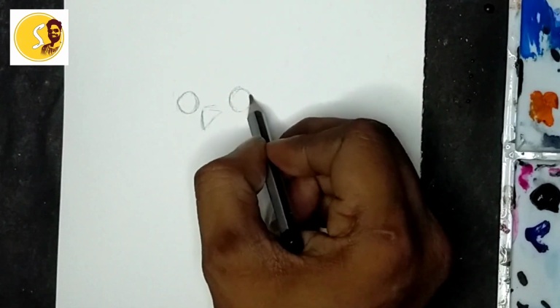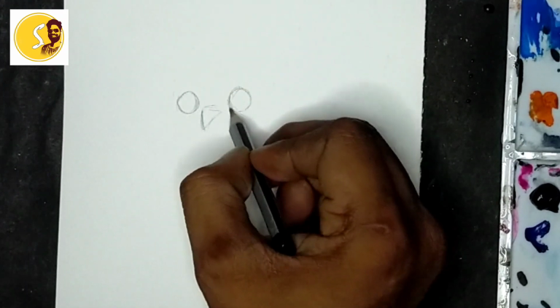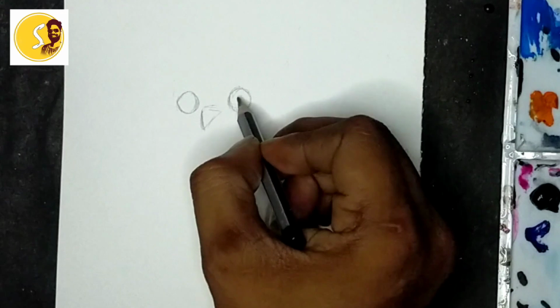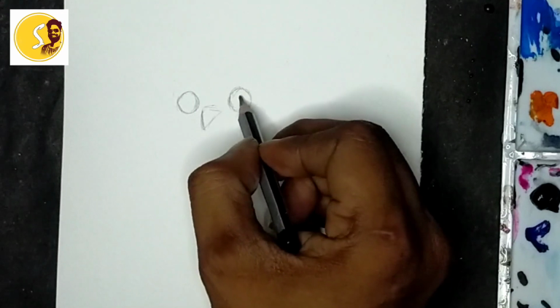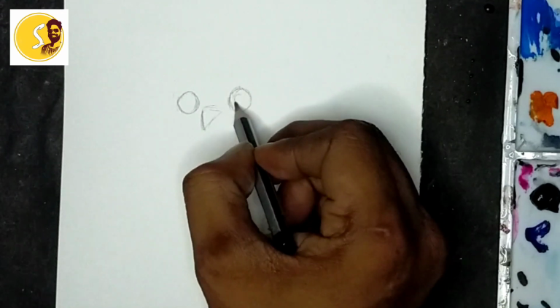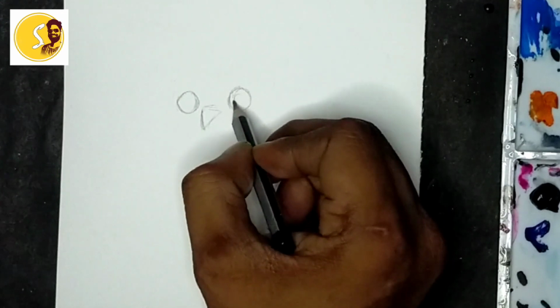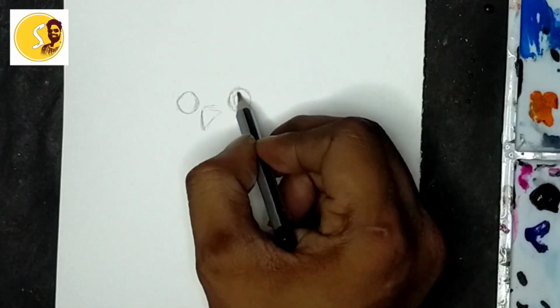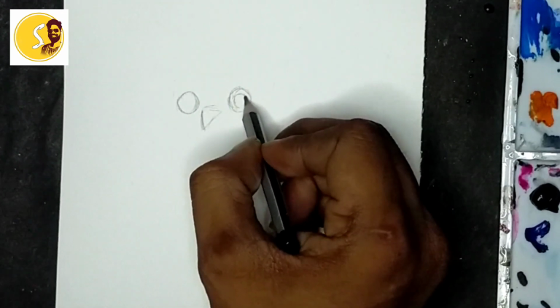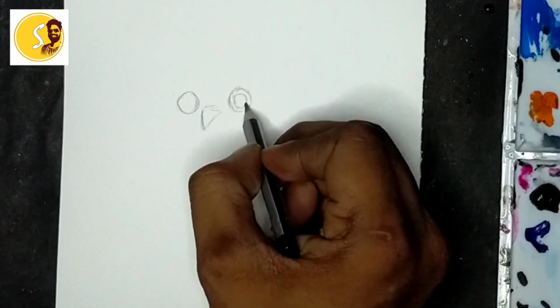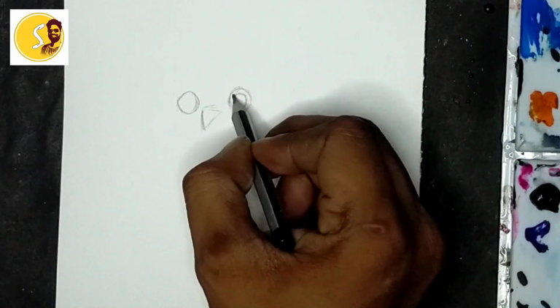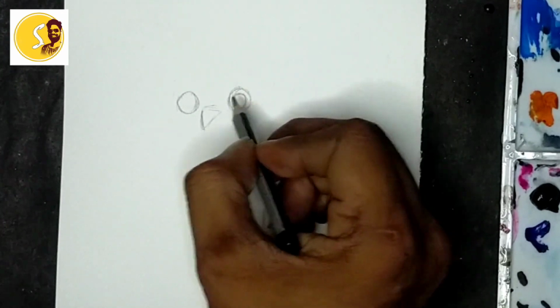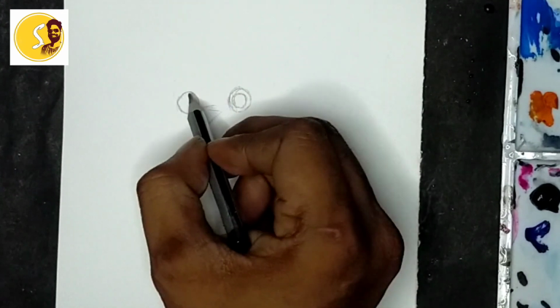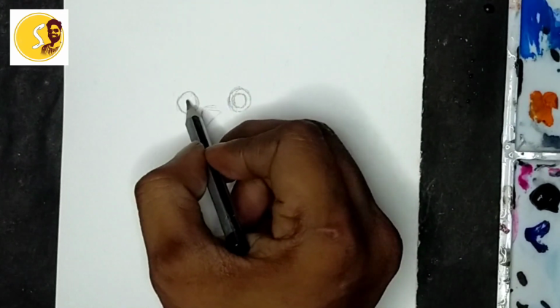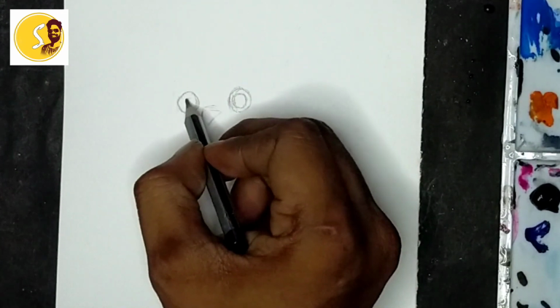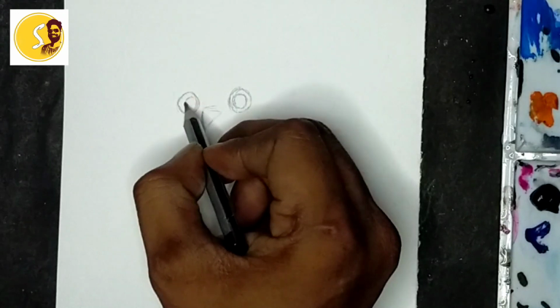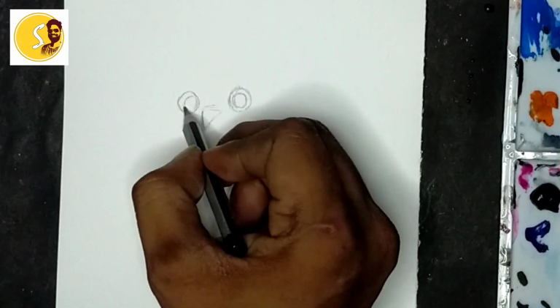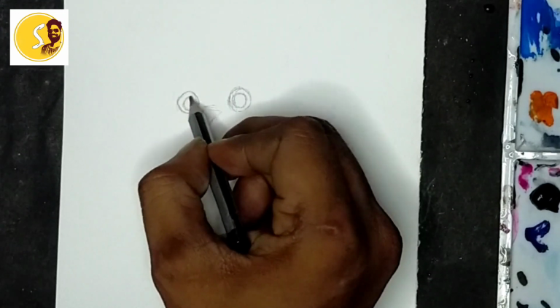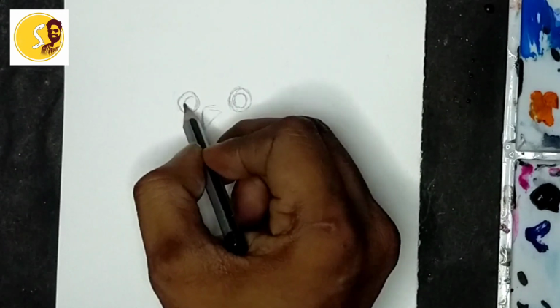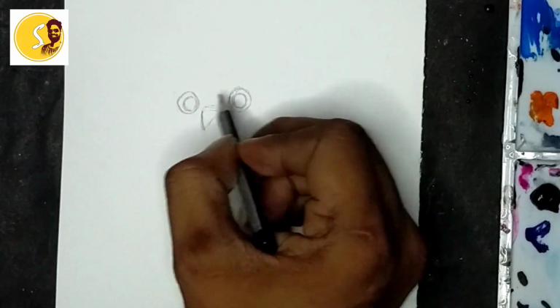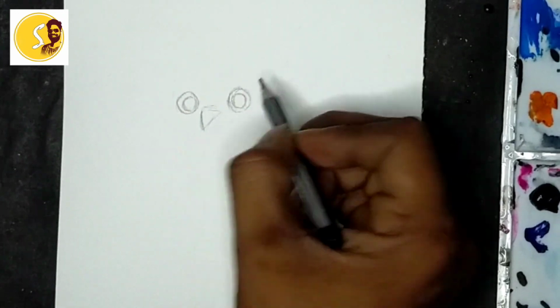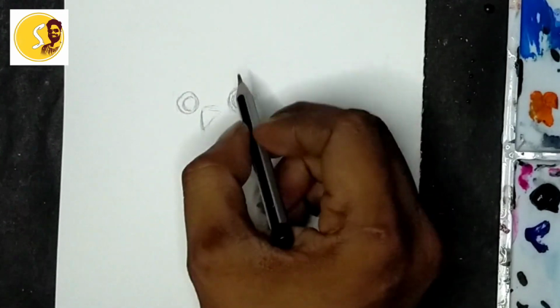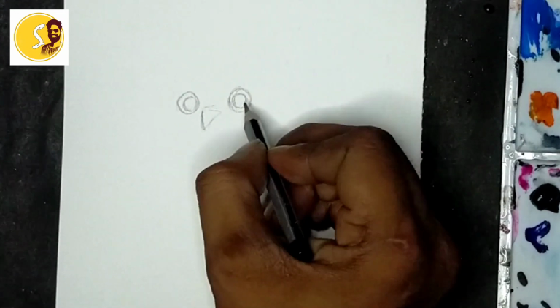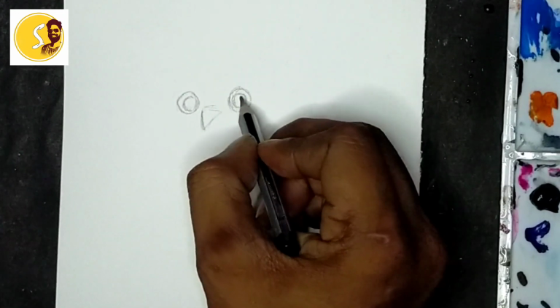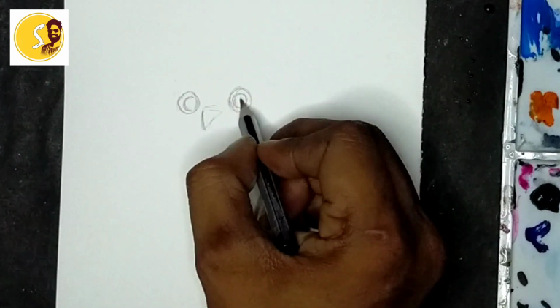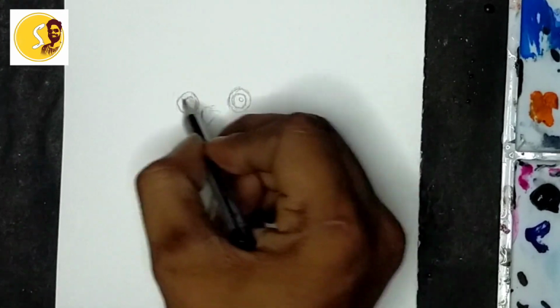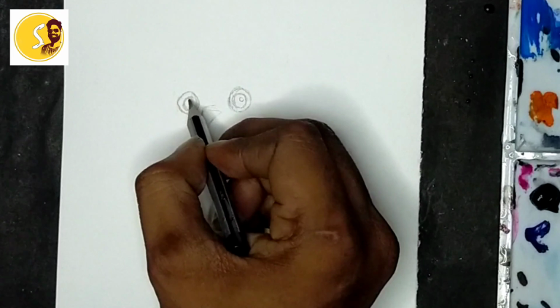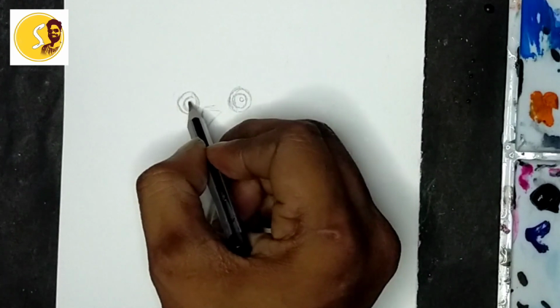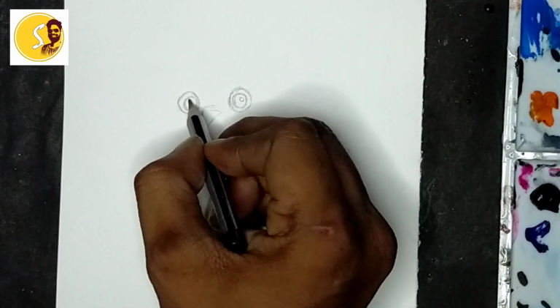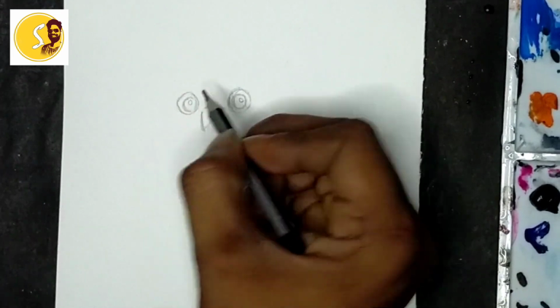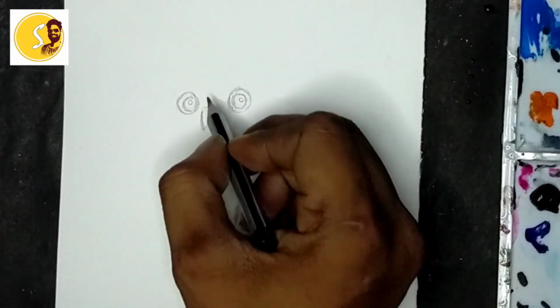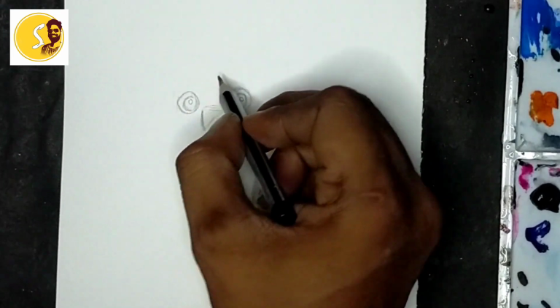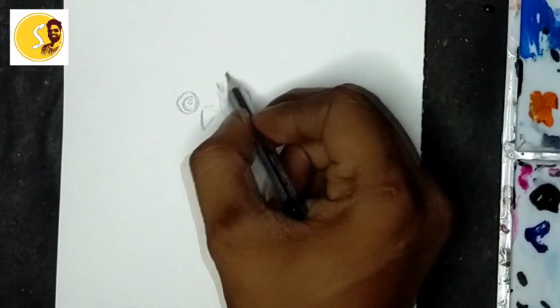Inside again, one oval shape, we will also keep it circle shape. Here I will keep it all light, light here also light, but here.